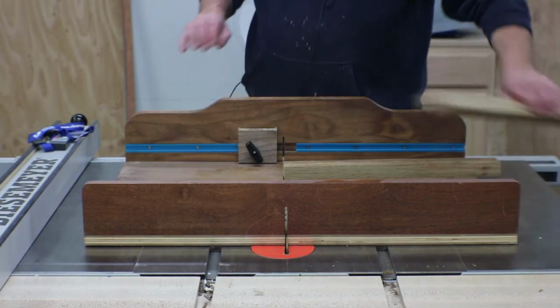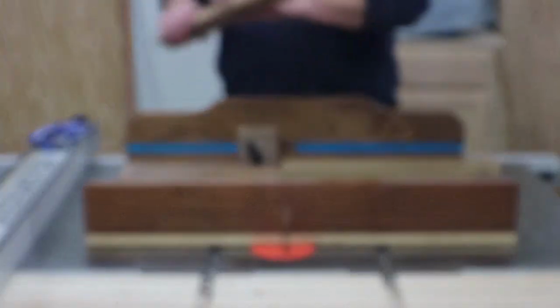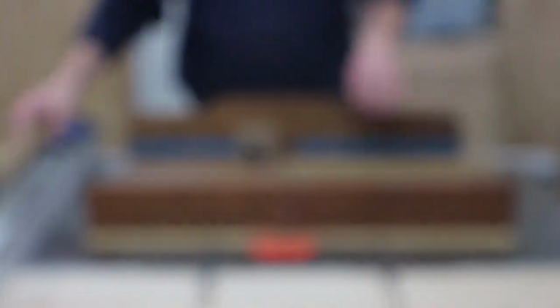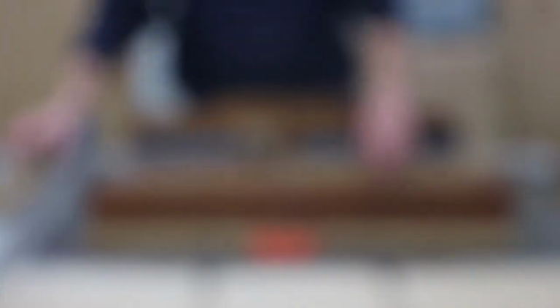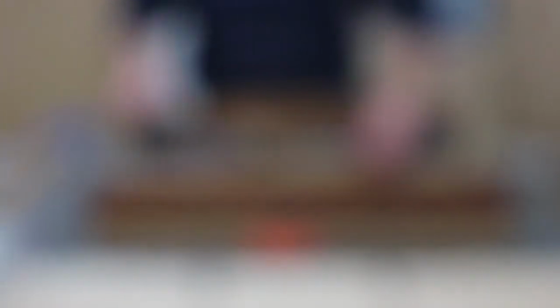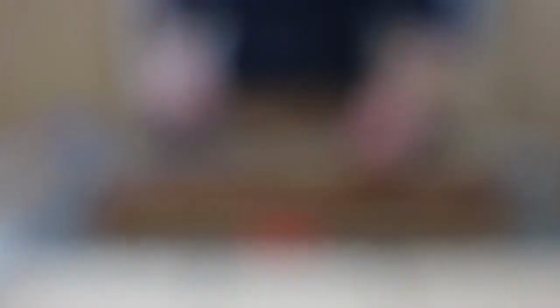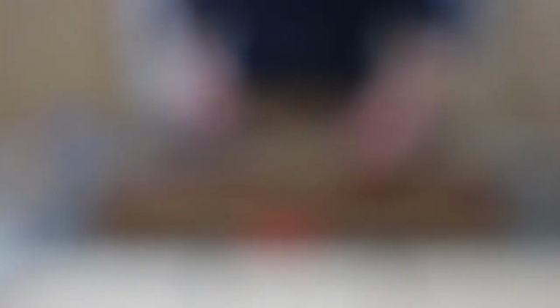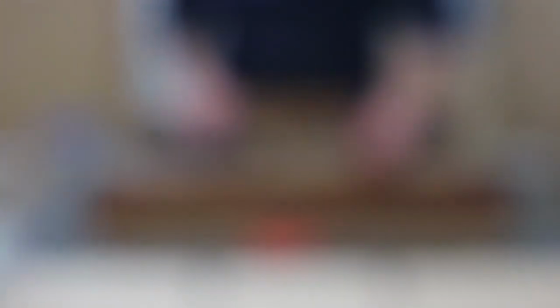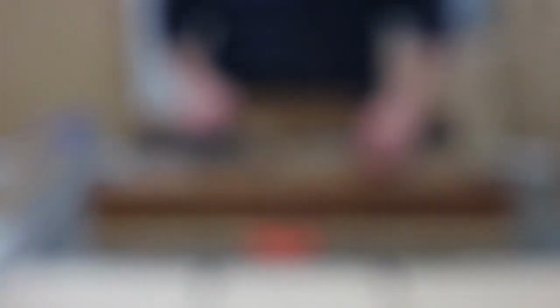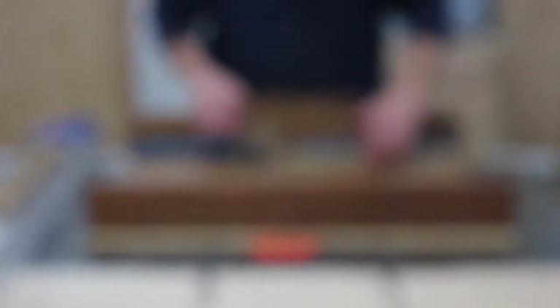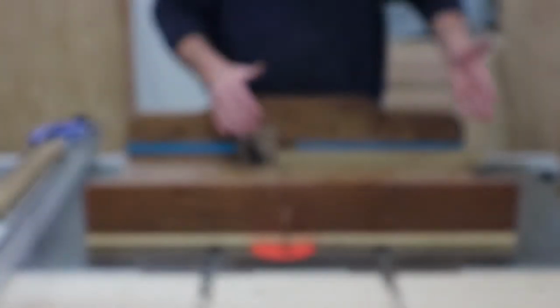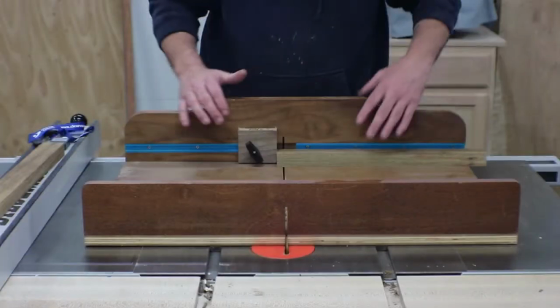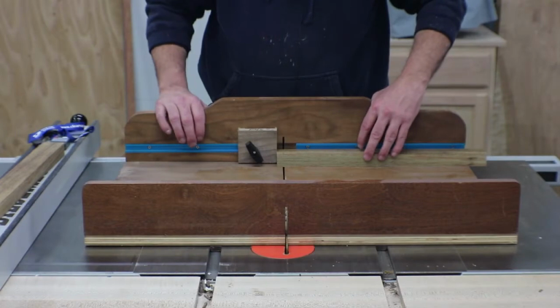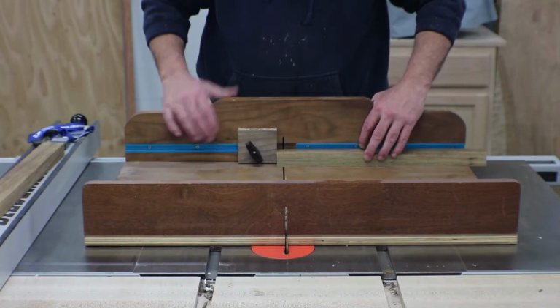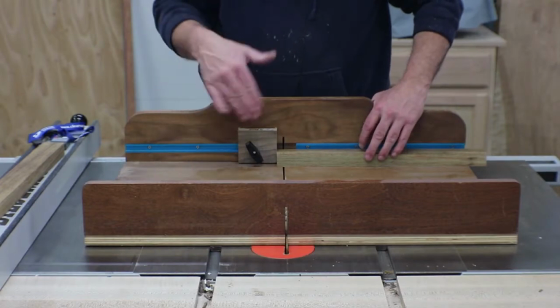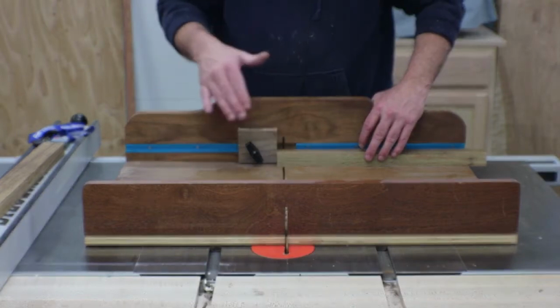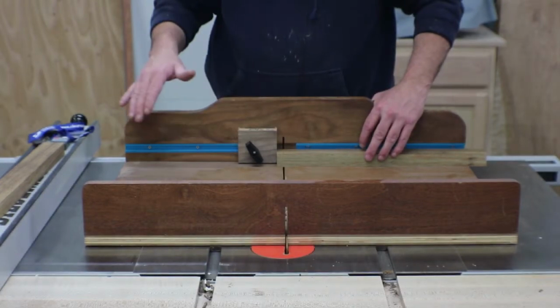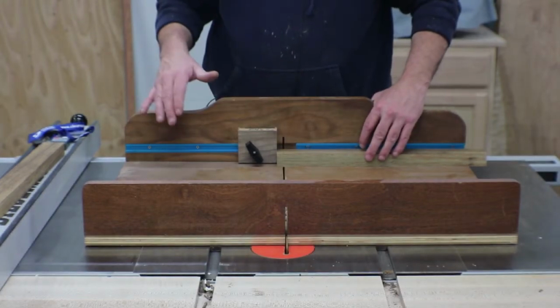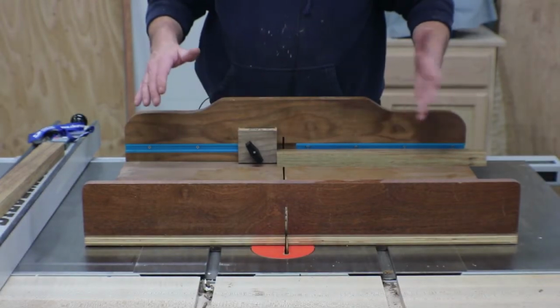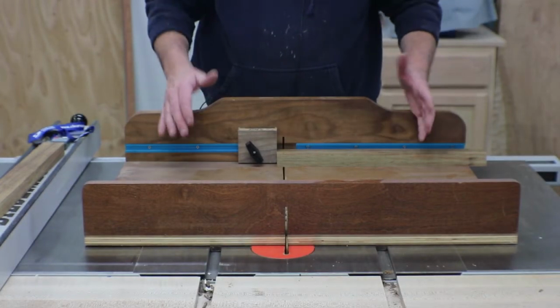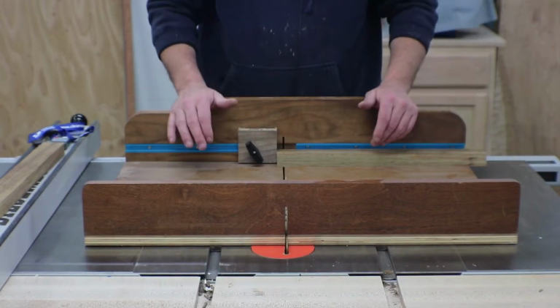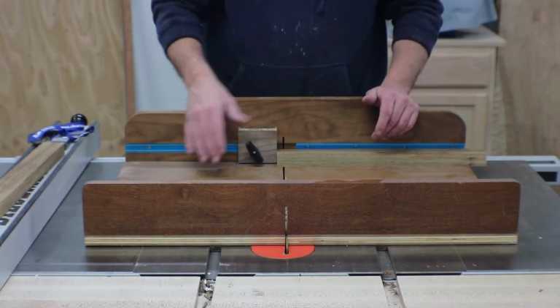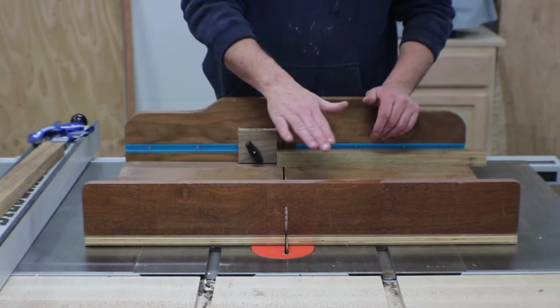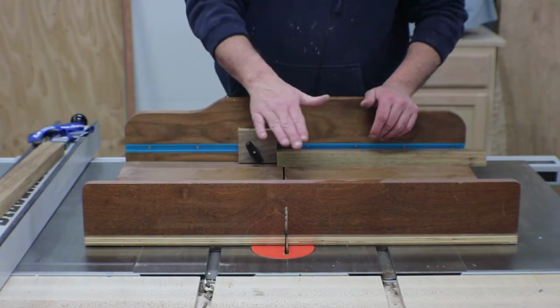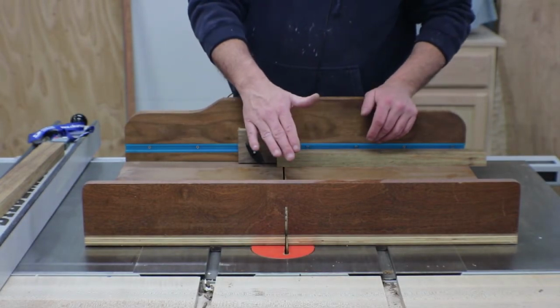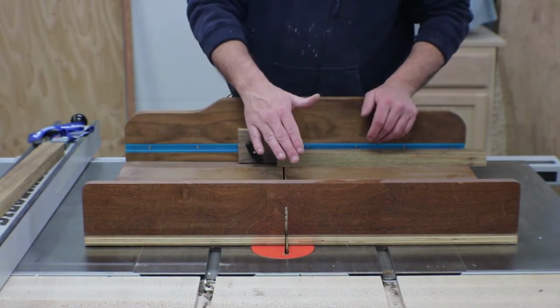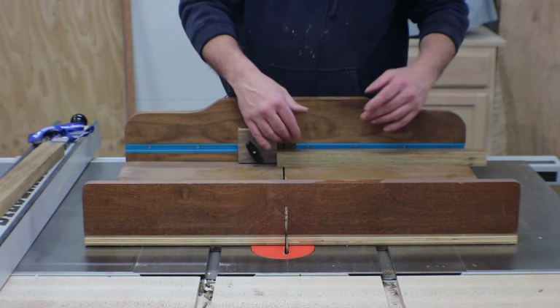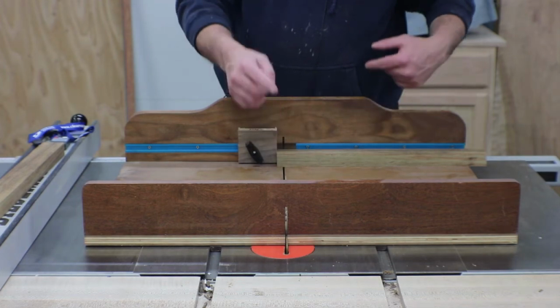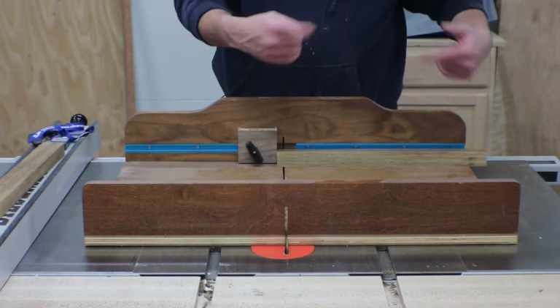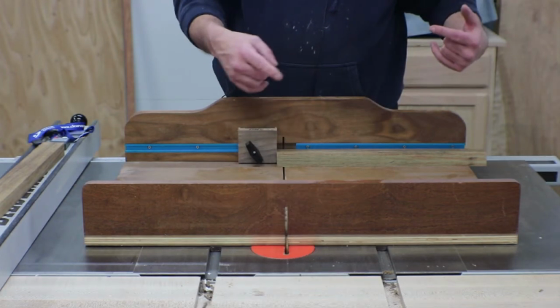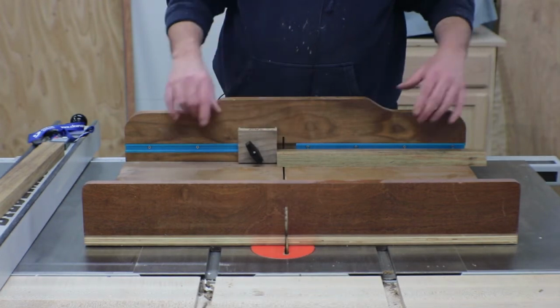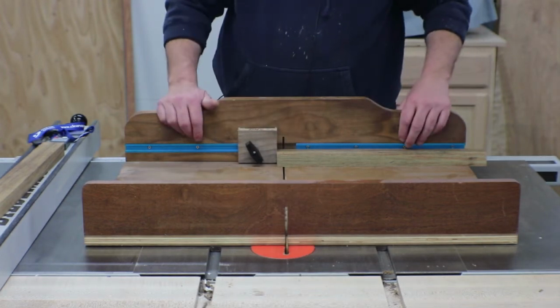I've set a stop block at a half inch, which is what my tenons are going to be, and I'm just going to nibble that away and clean it up later. My blade height is set at a quarter of an inch, and I'll do that all the way around.